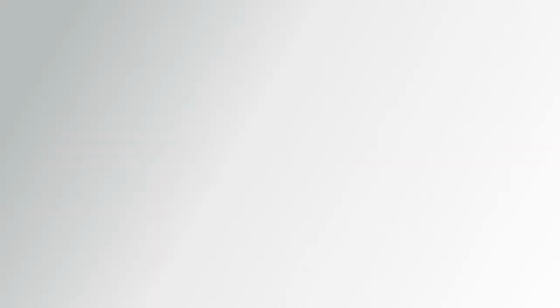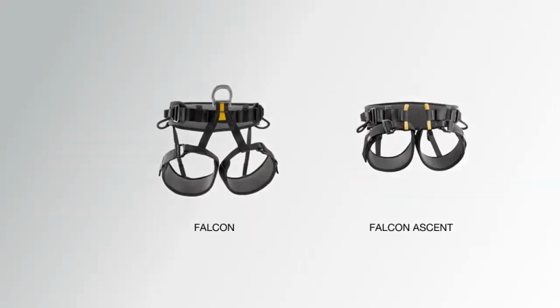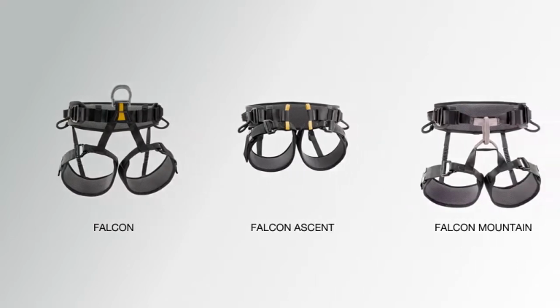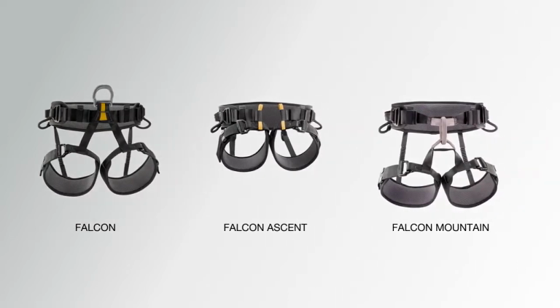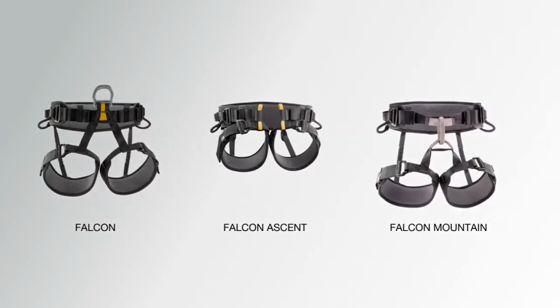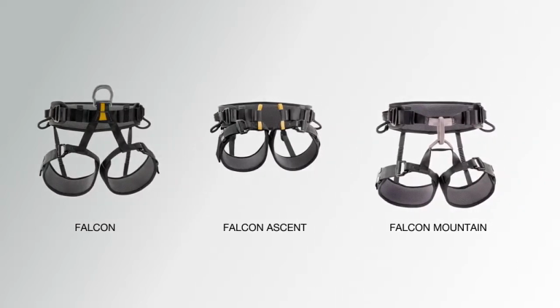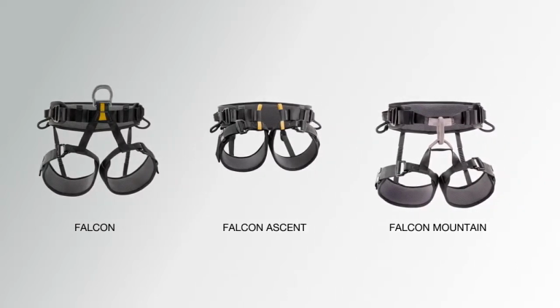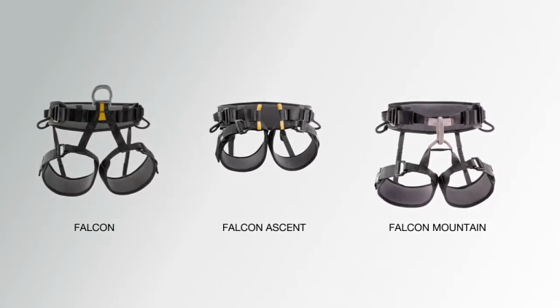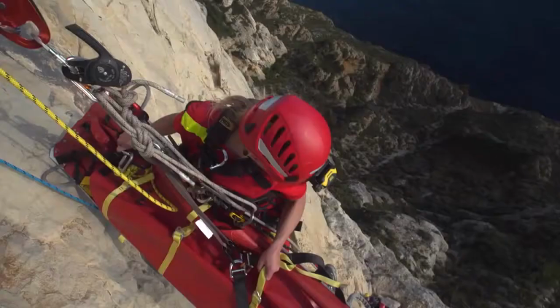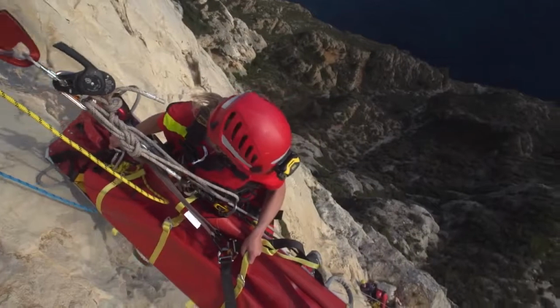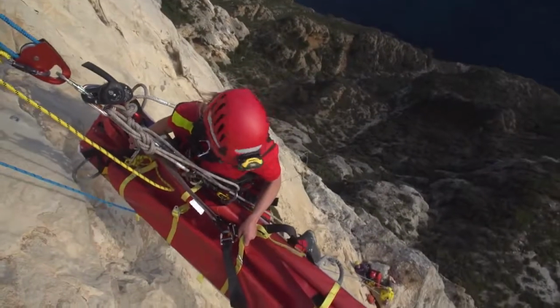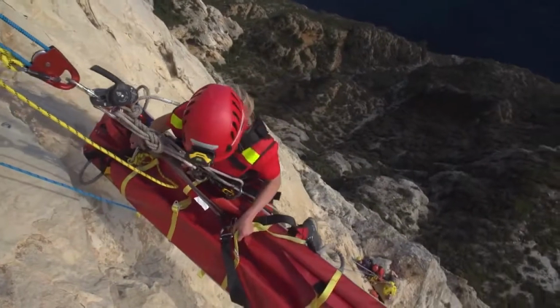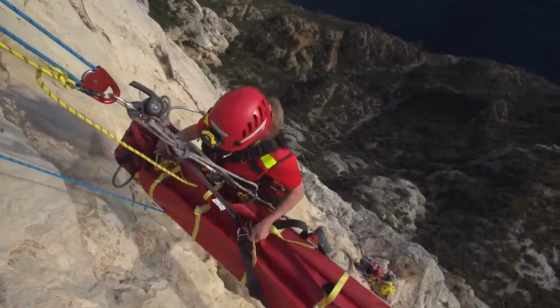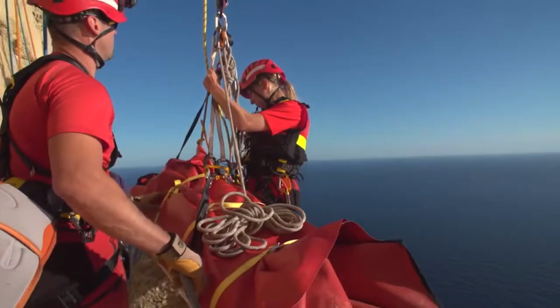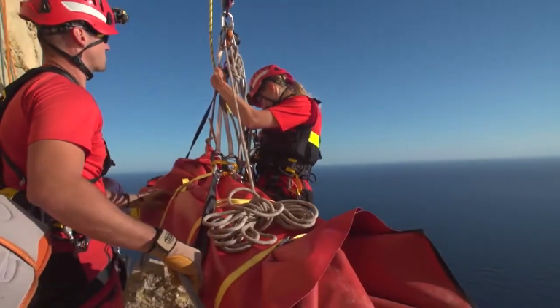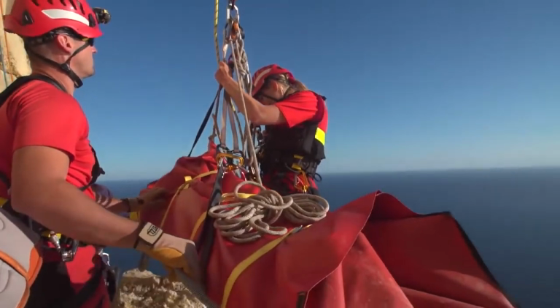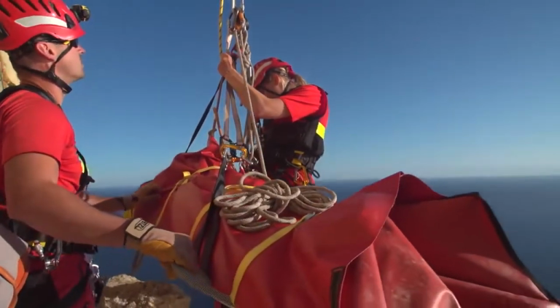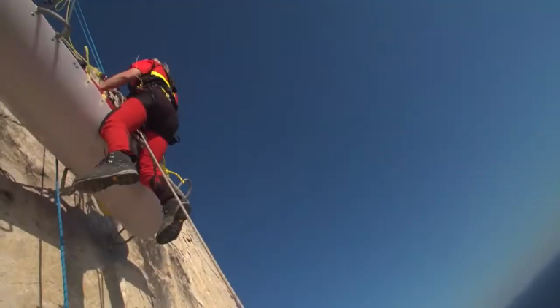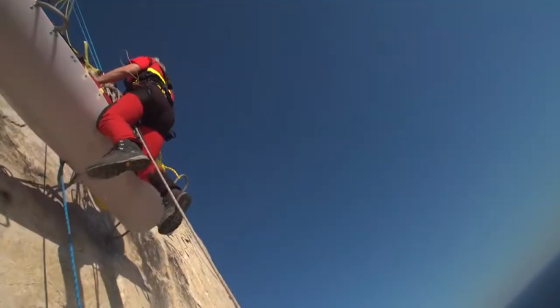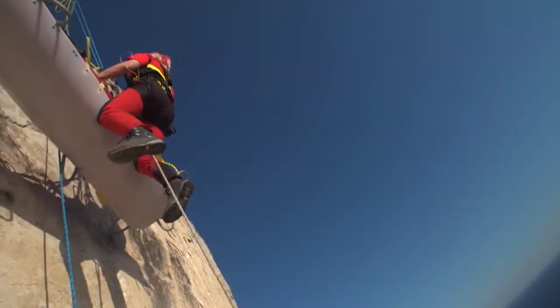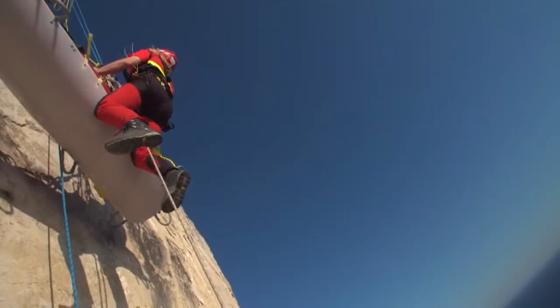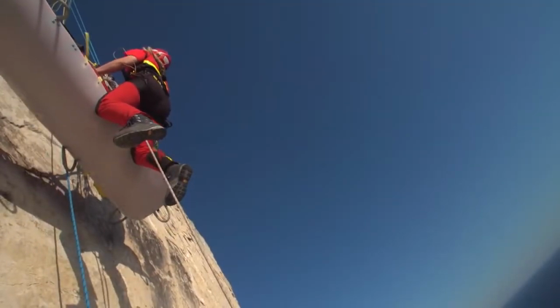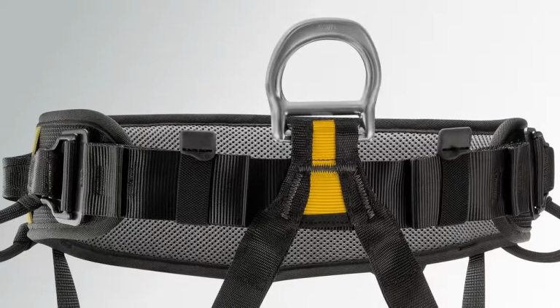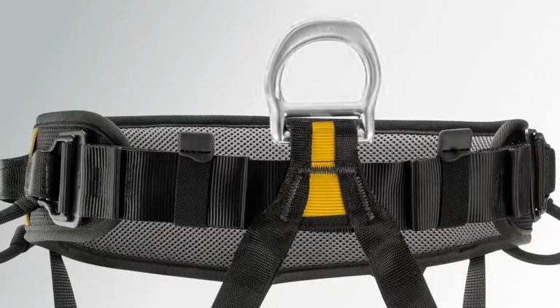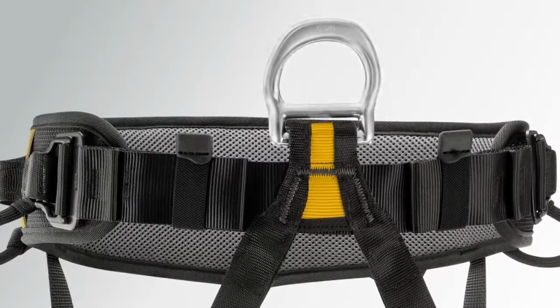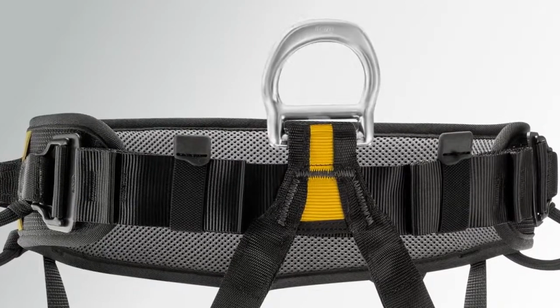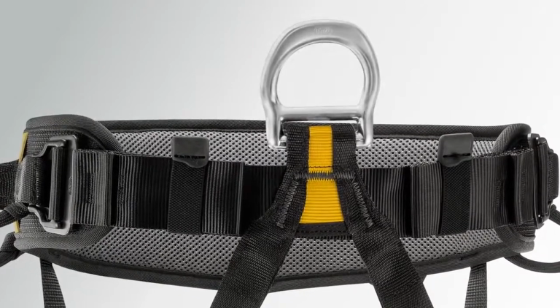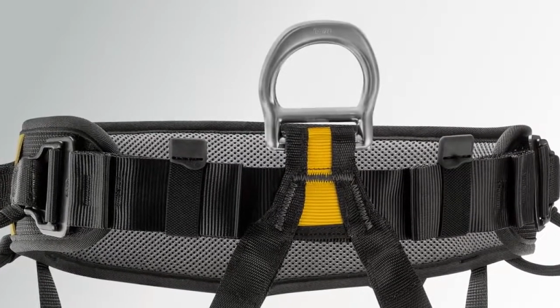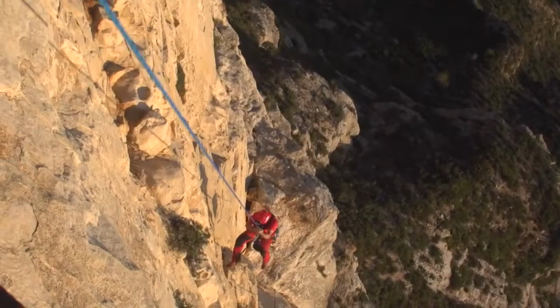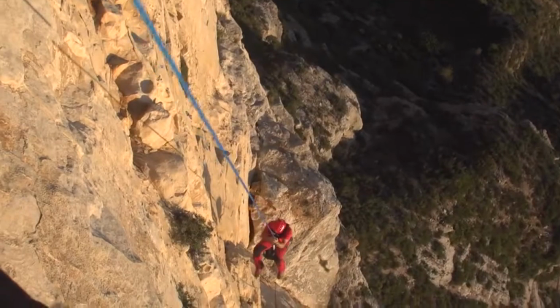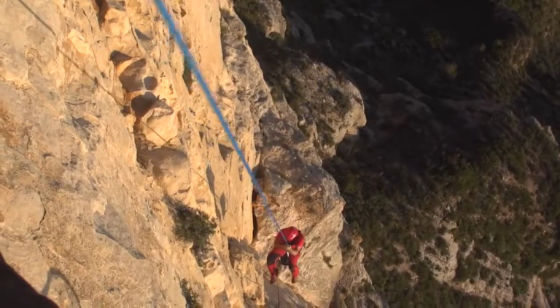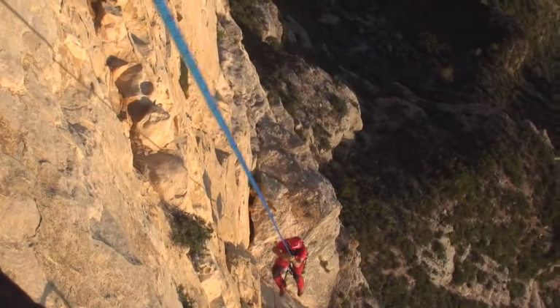The Falcon line of harnesses includes three models. The Falcon is designed for rescue operations that require remaining suspended for long periods of time. The metal ventral attachment point distributes weight effectively between the waist belt and leg loops.